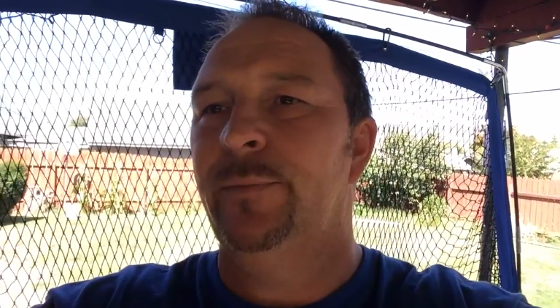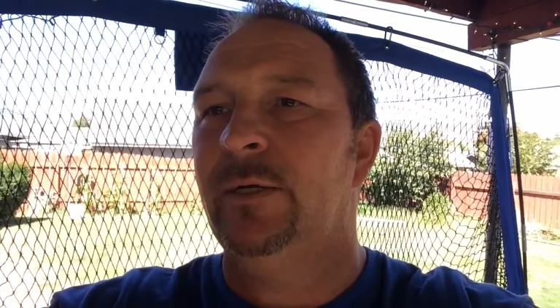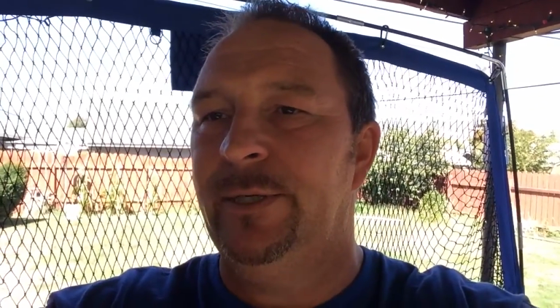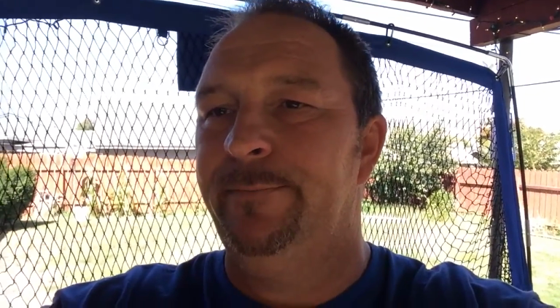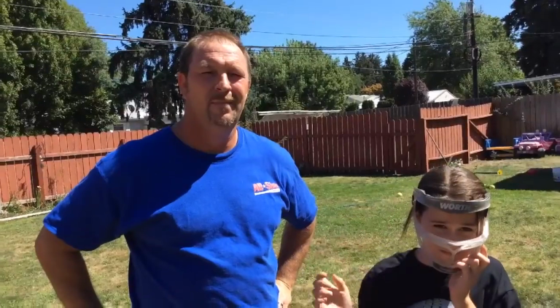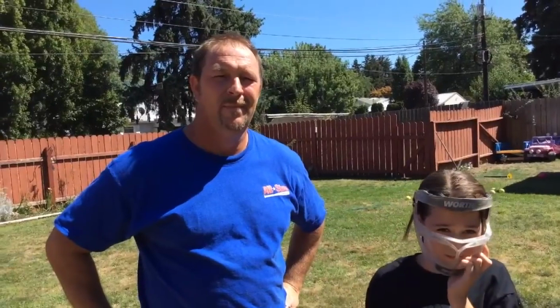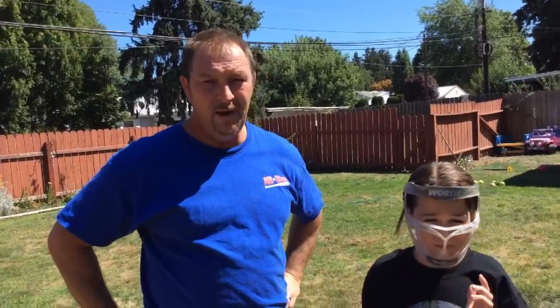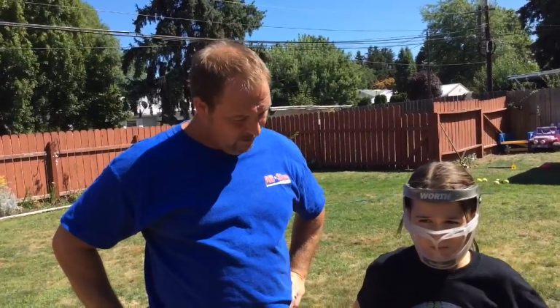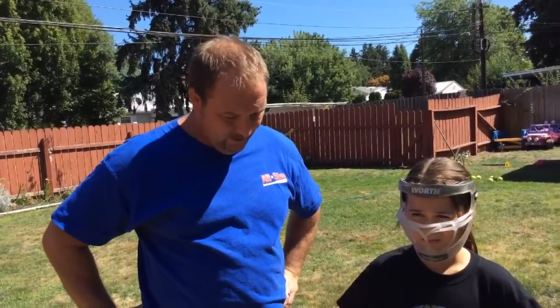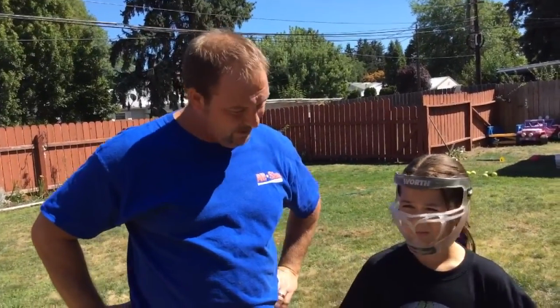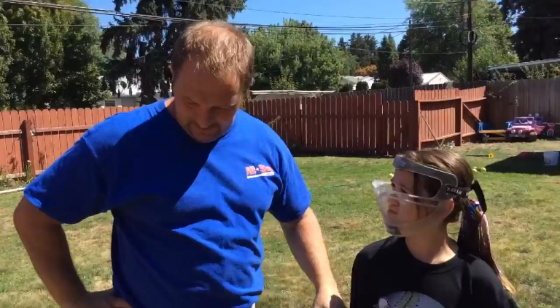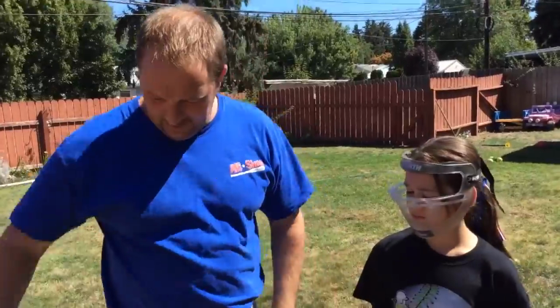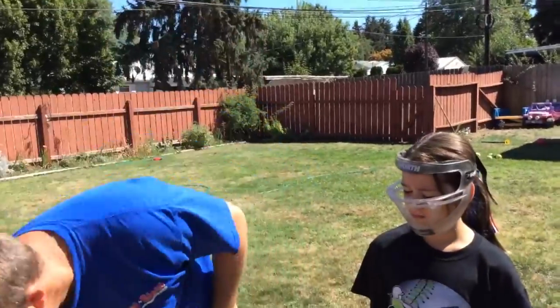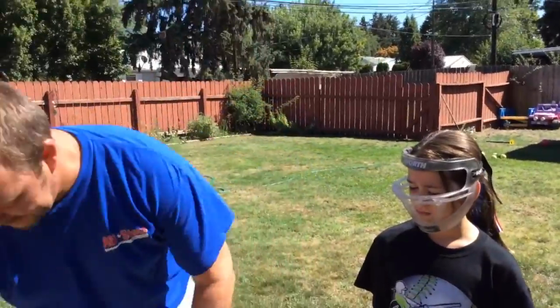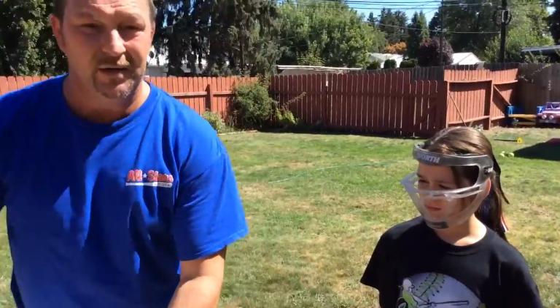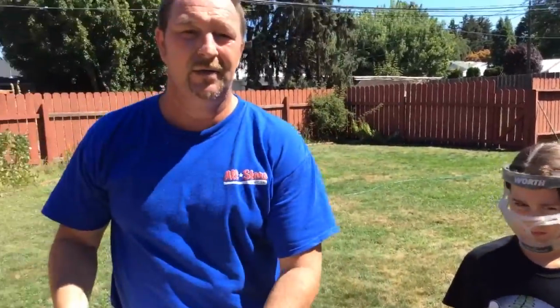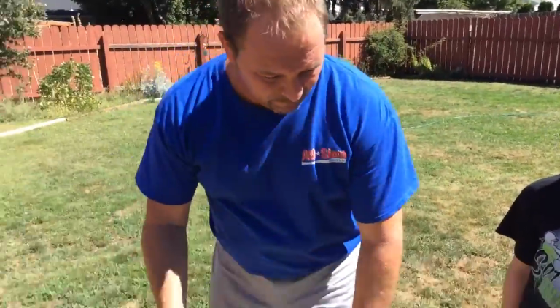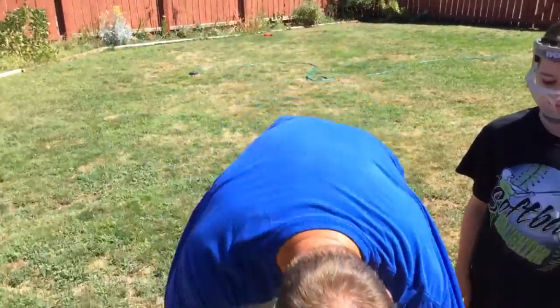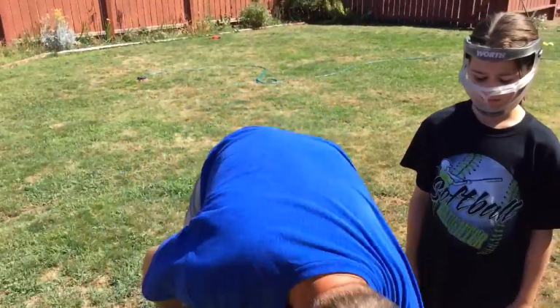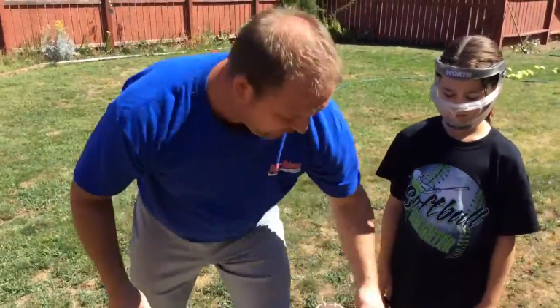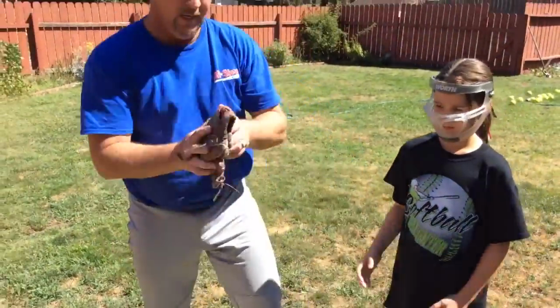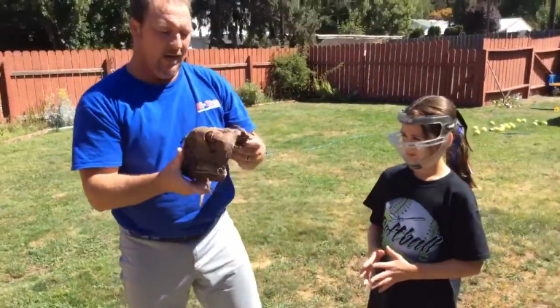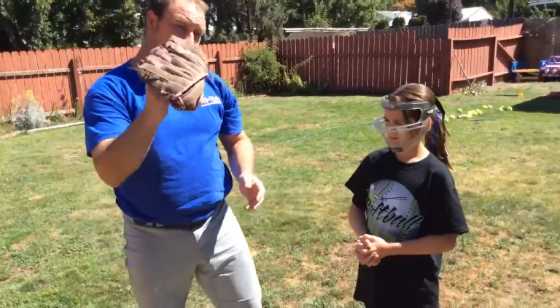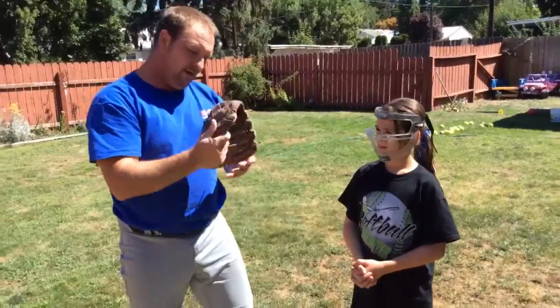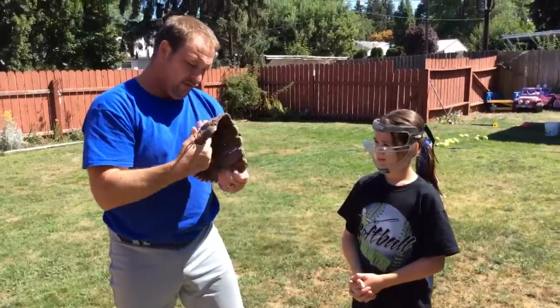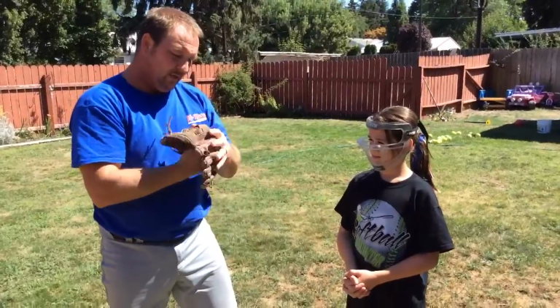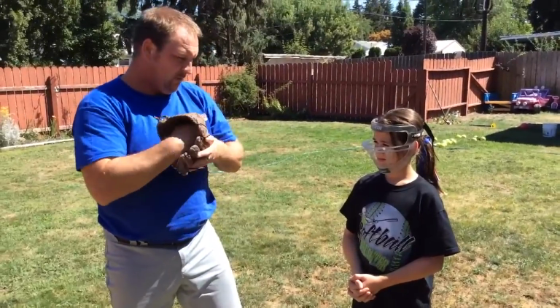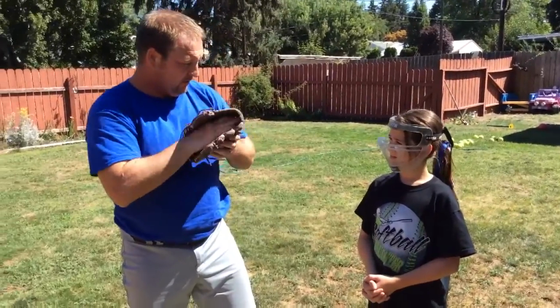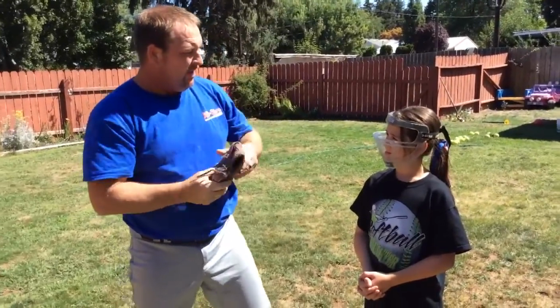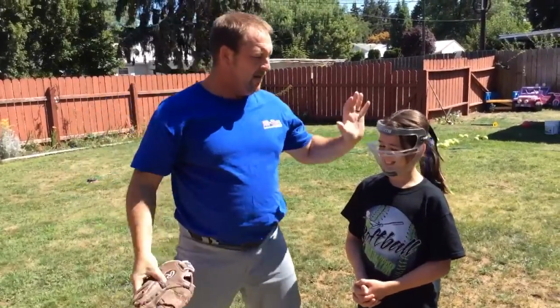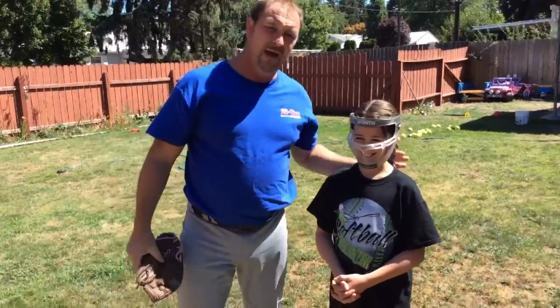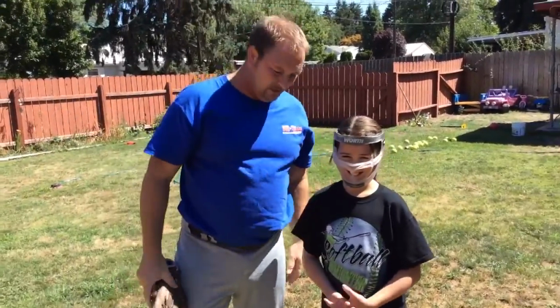So here's that. All you need here is a bucket of balls. These are 11-inch balls, age-appropriate for her. This is her glove — going to be a bigger one soon — and her mask.